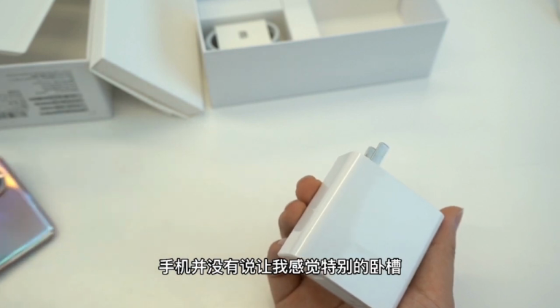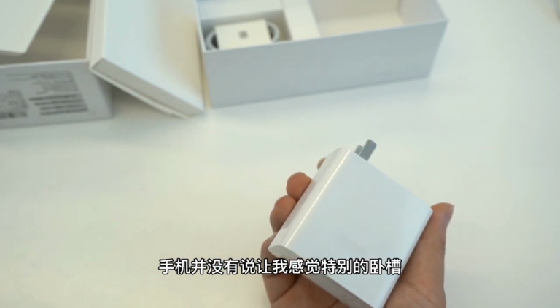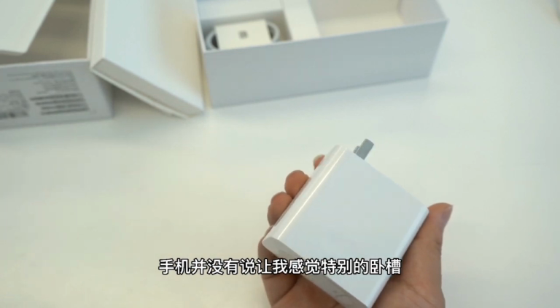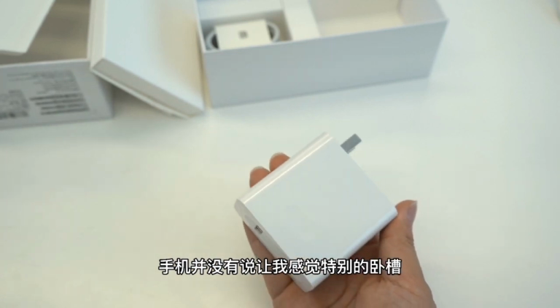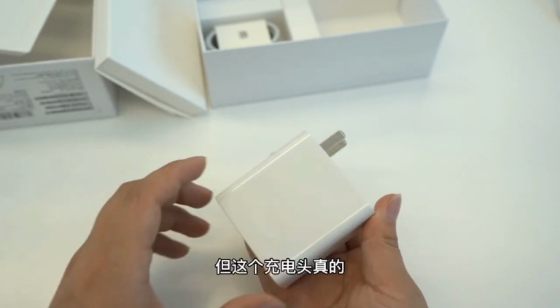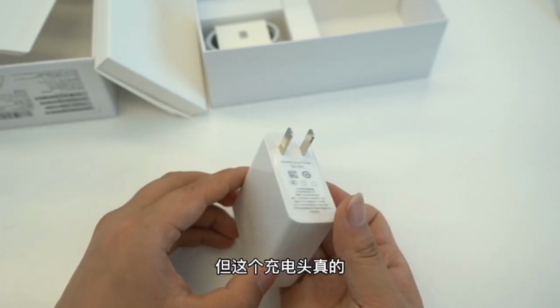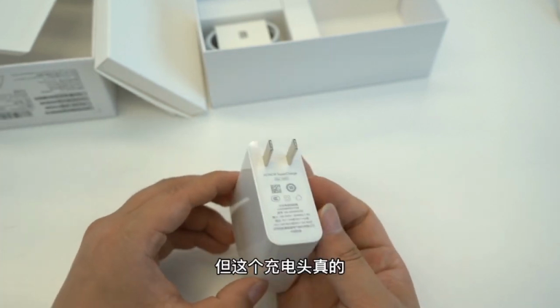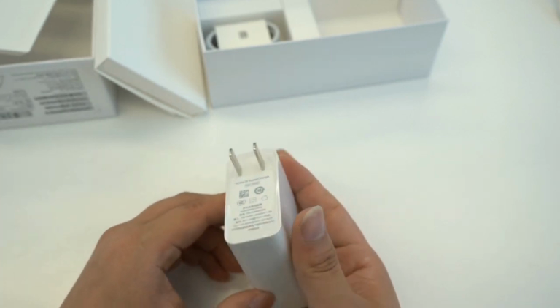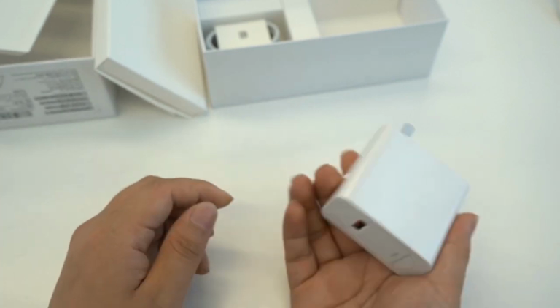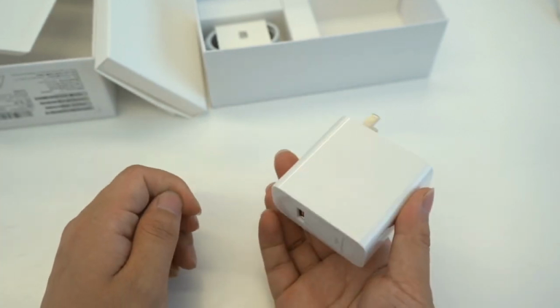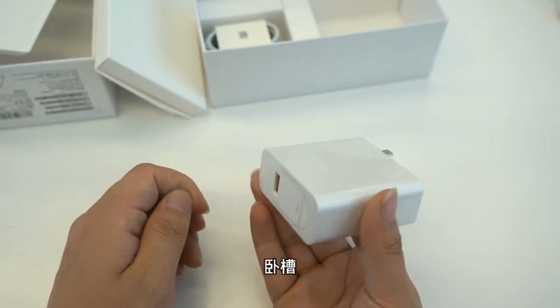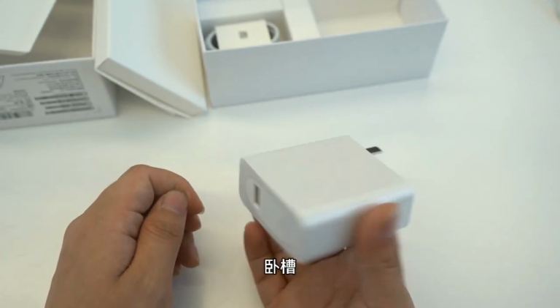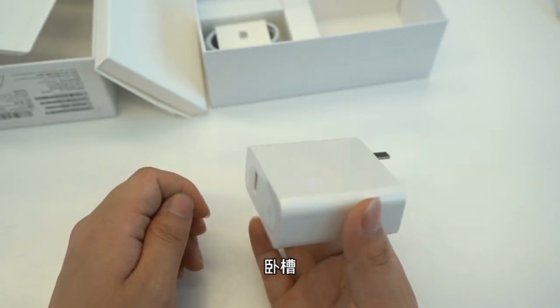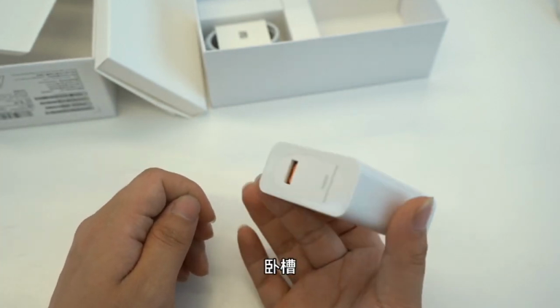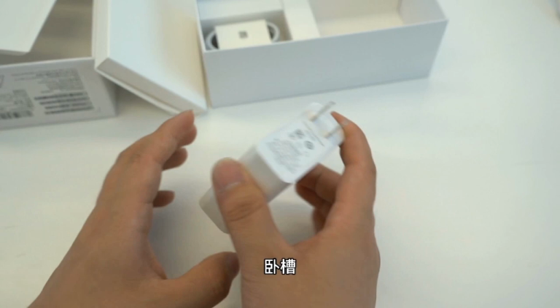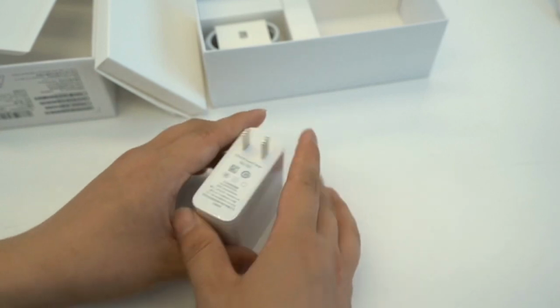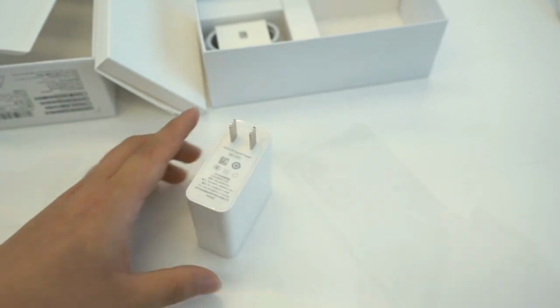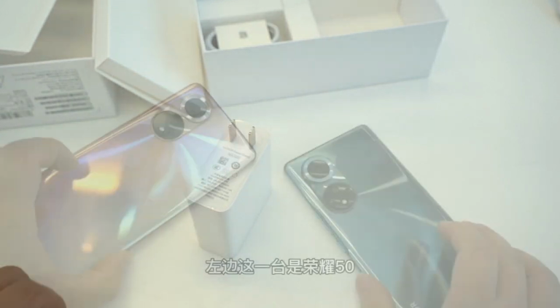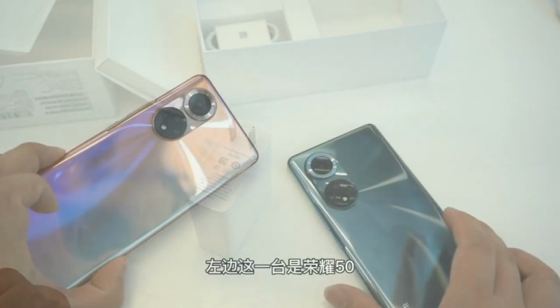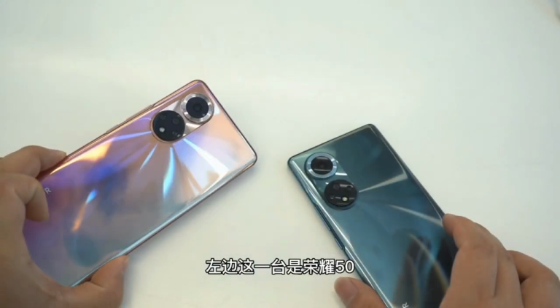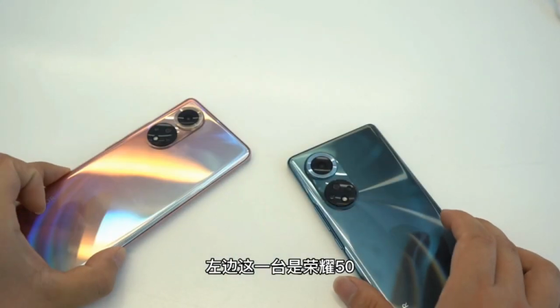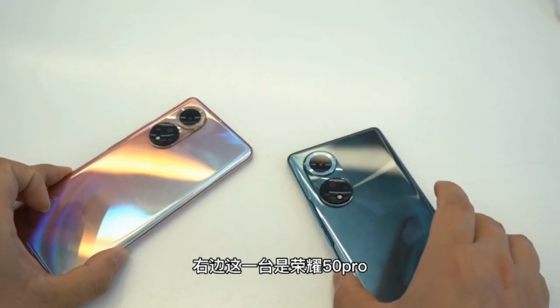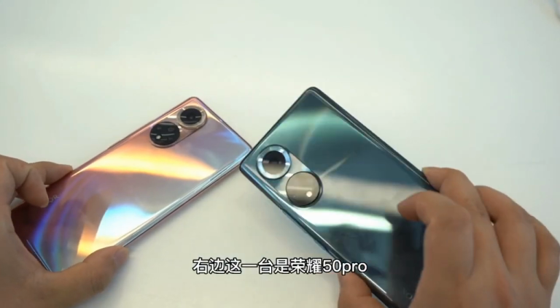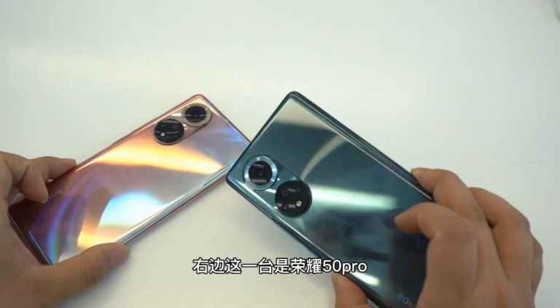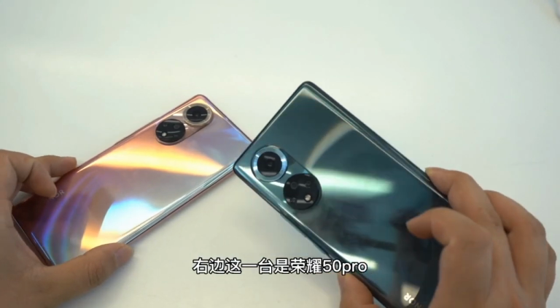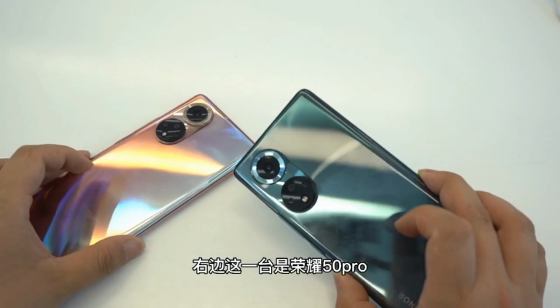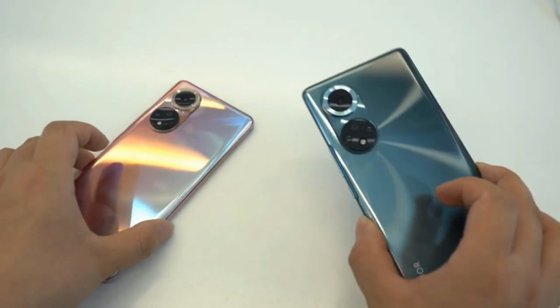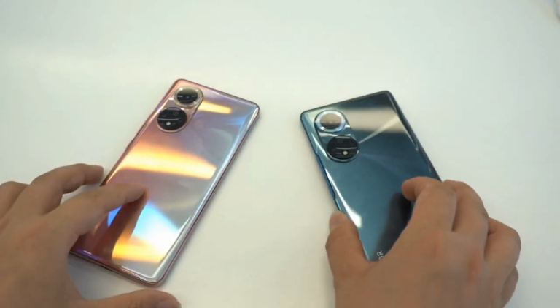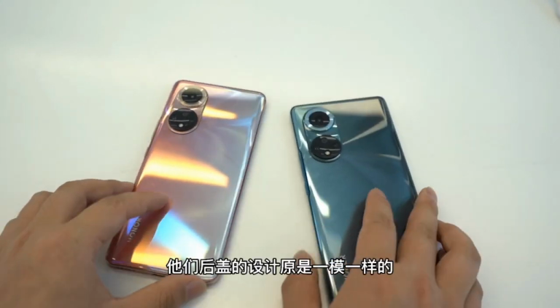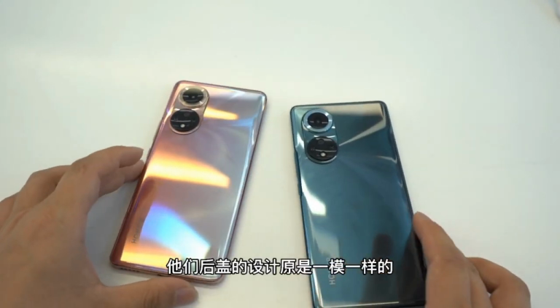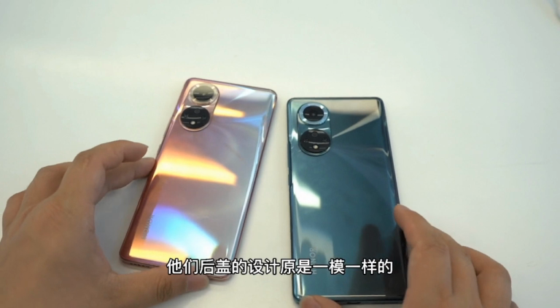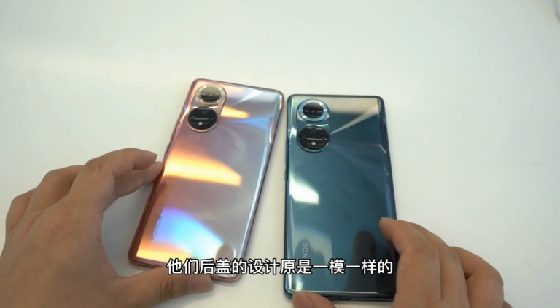Do you want a 100 watts fast charging speed test? Coming soon. Okay, in my hand I have totally two devices — one is the Honor 50, and the other one is the Honor 50 Pro.